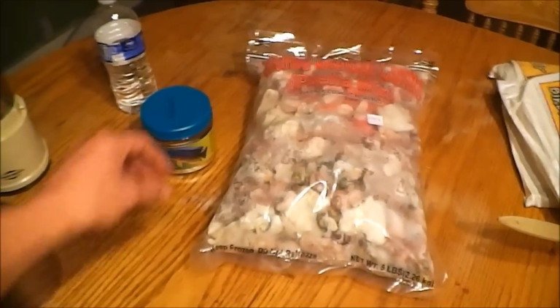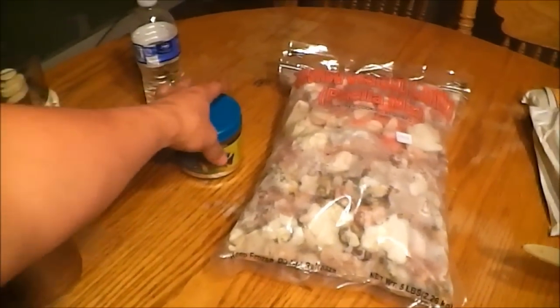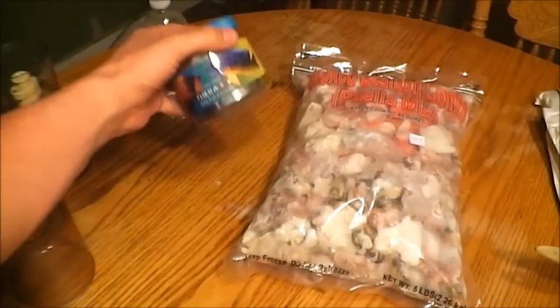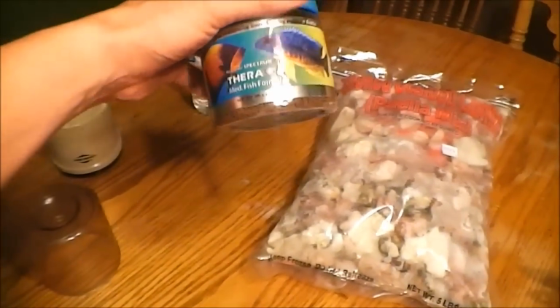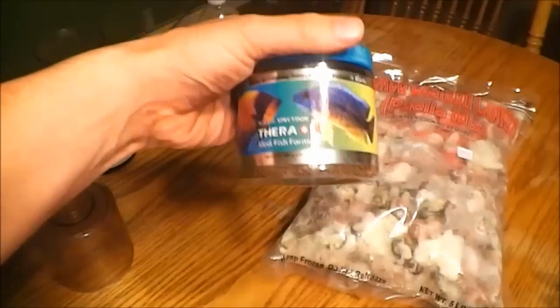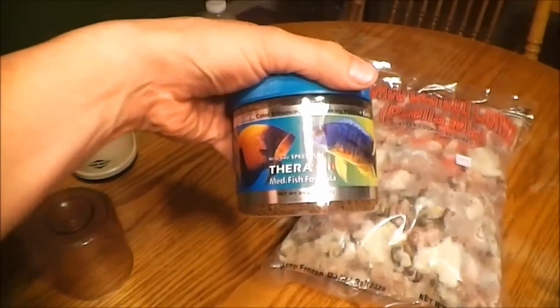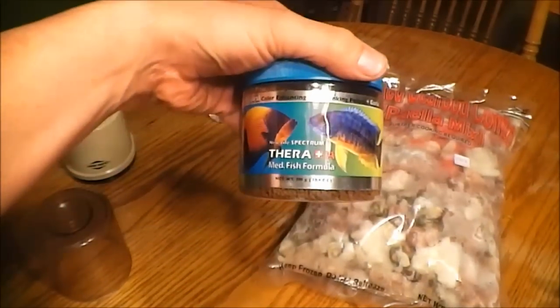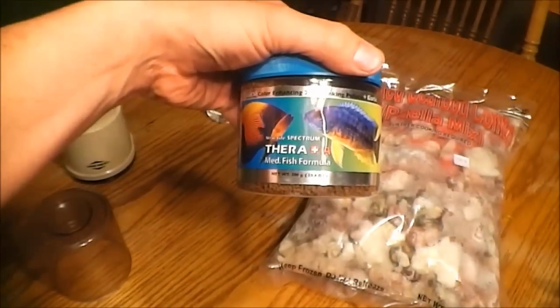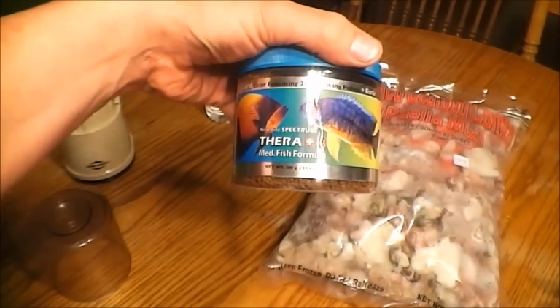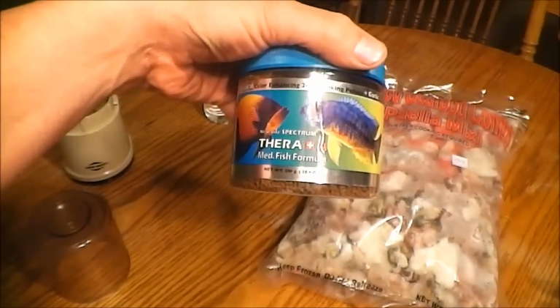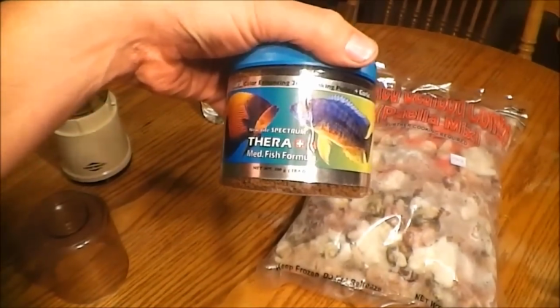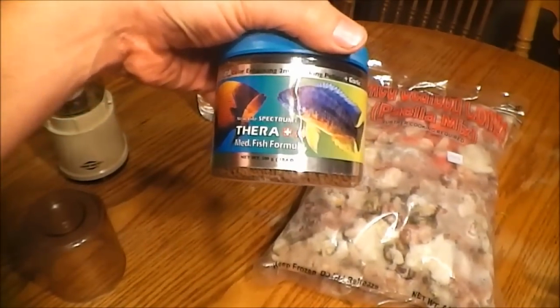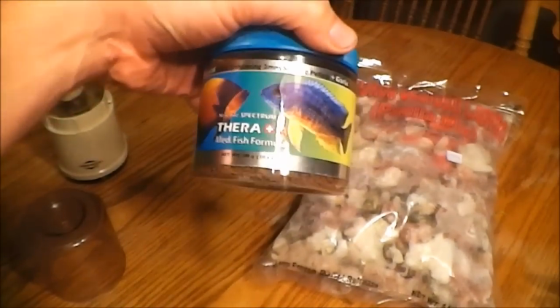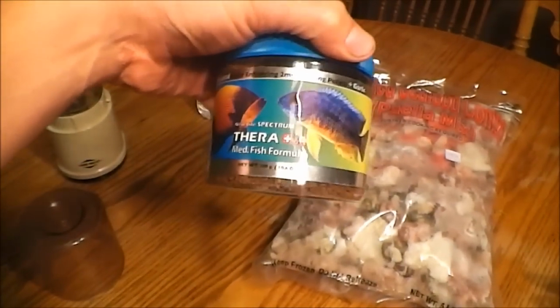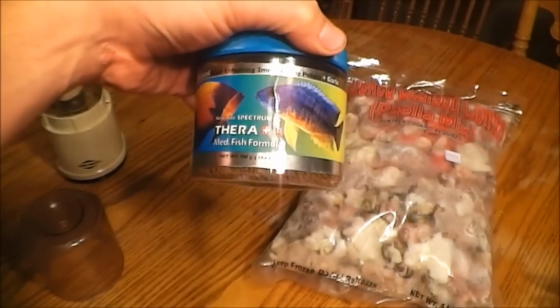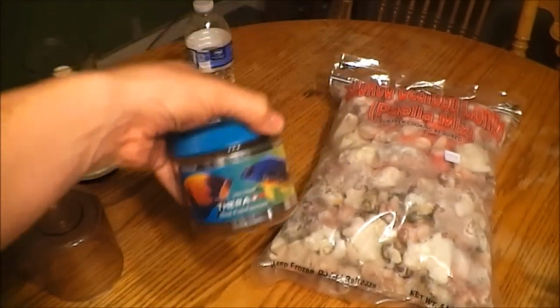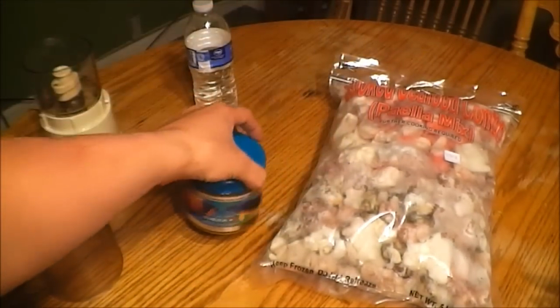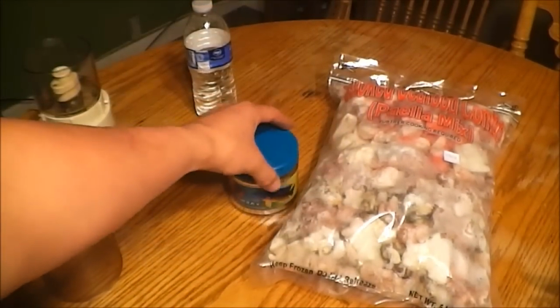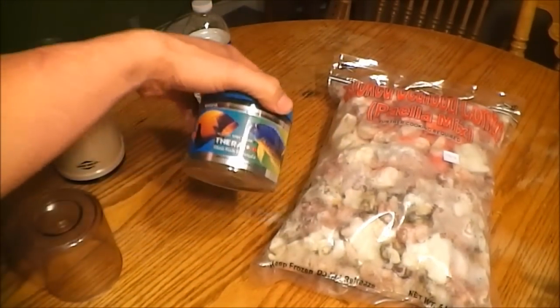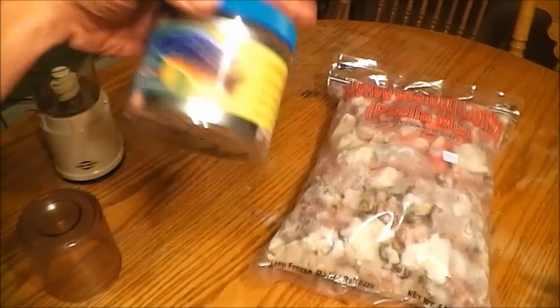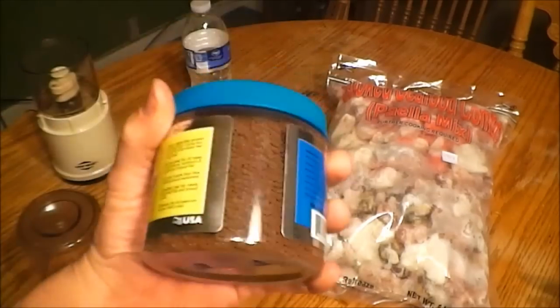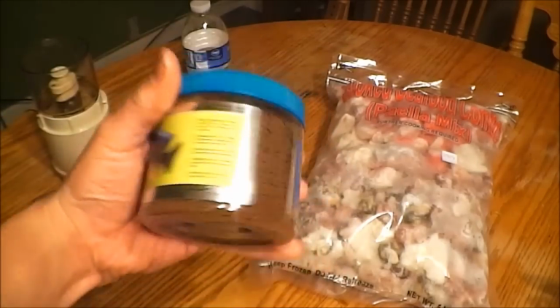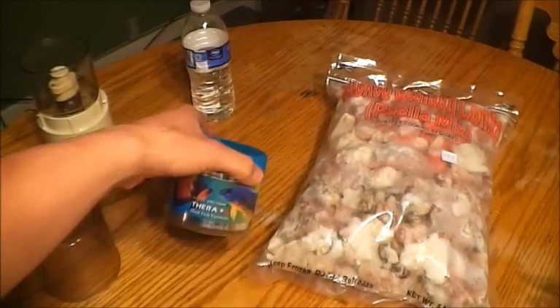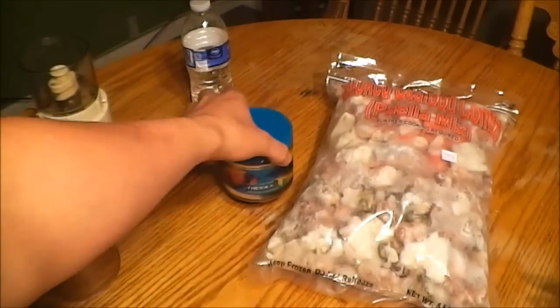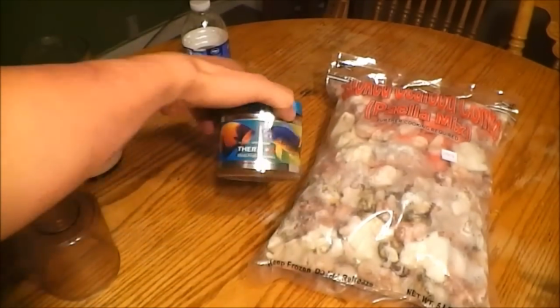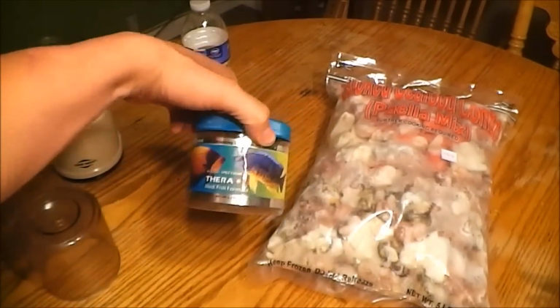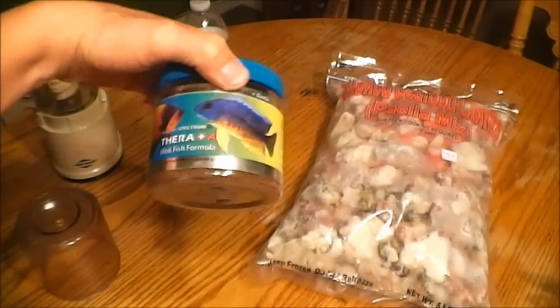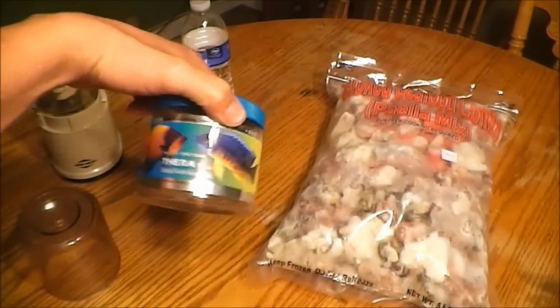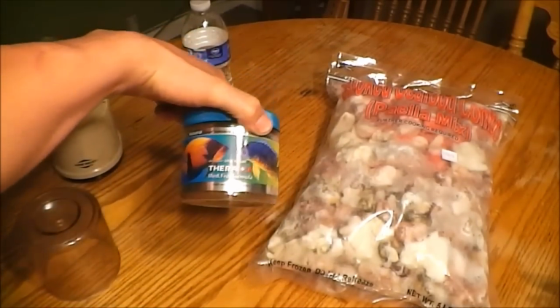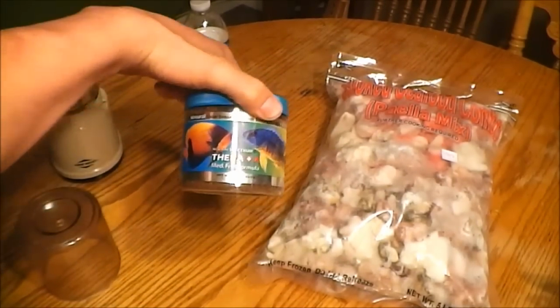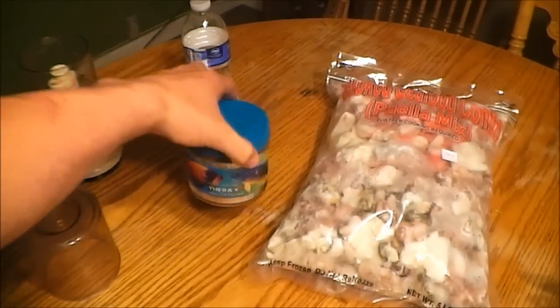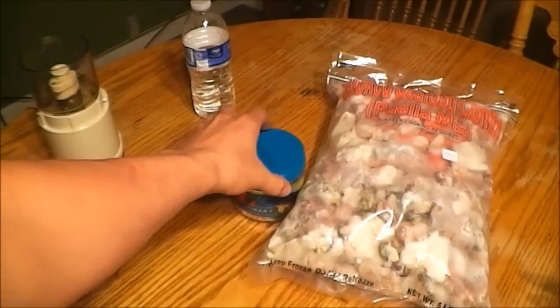I'm also going to add some New Life Spectrum Terra Plus A fish food, just because it has more nutrients in it. It has different things like krill in there, and it also helps with the color.